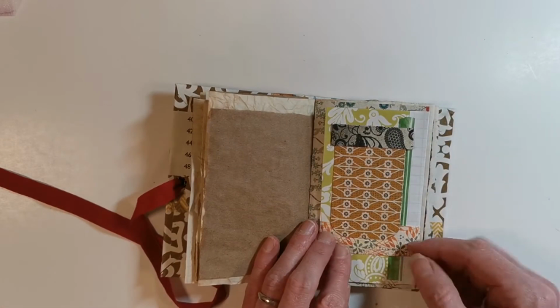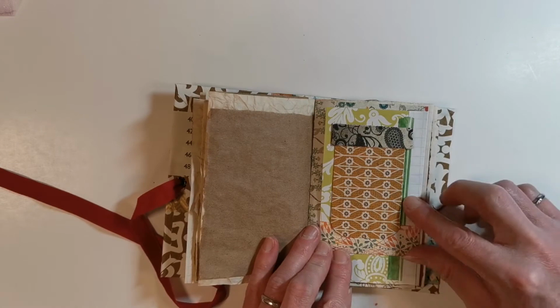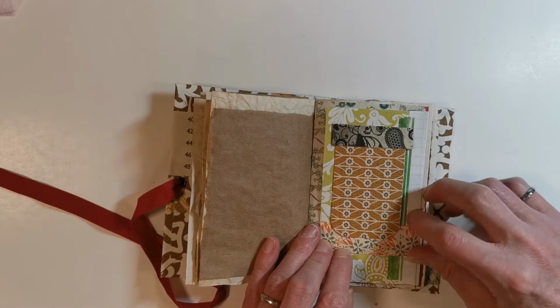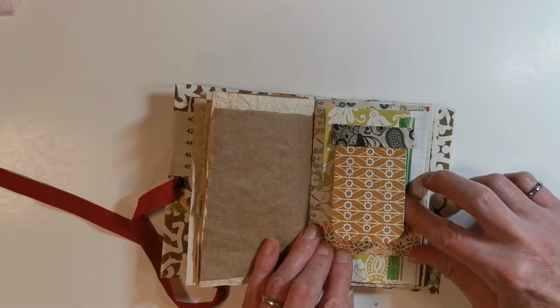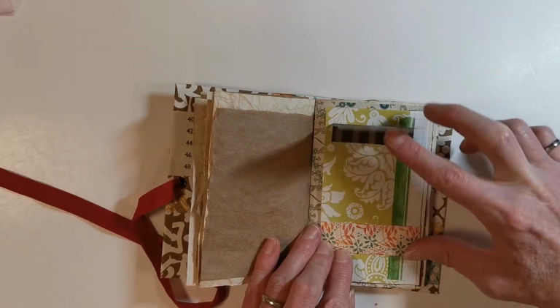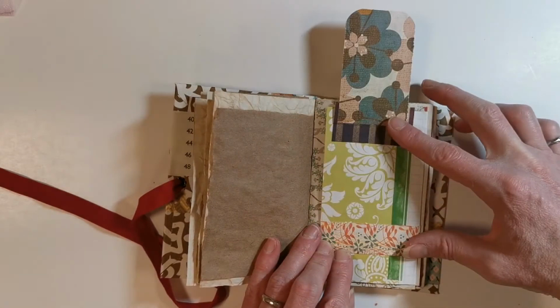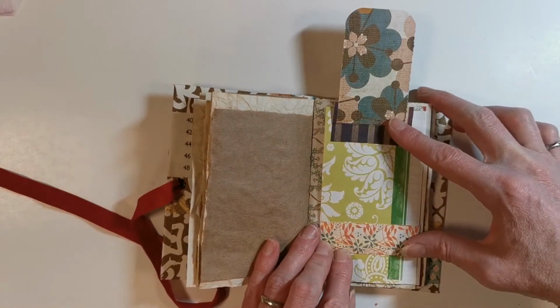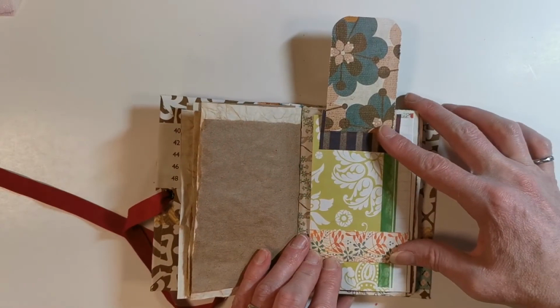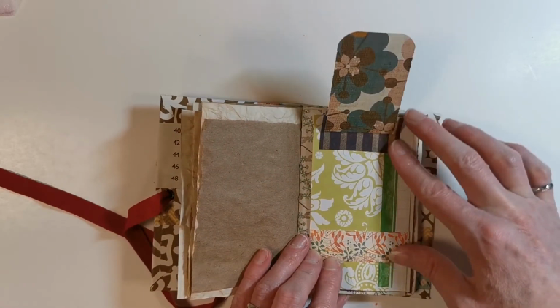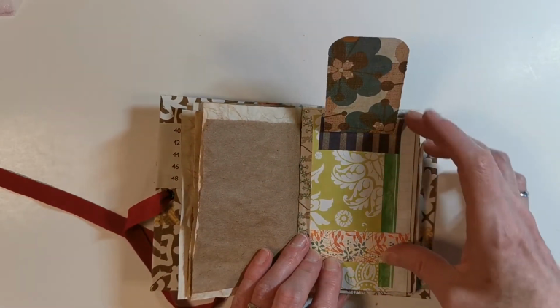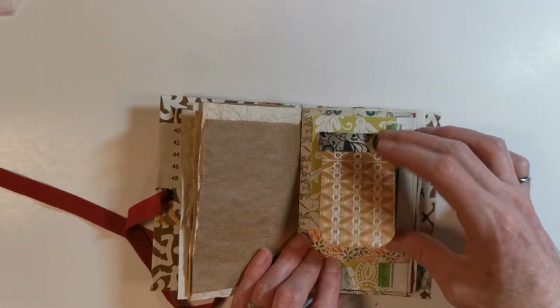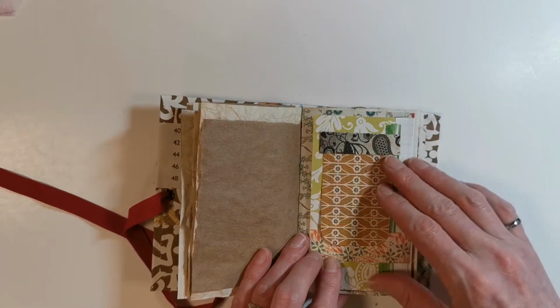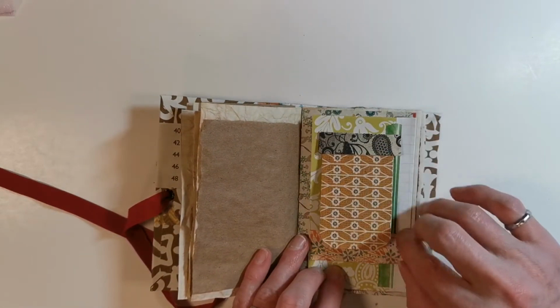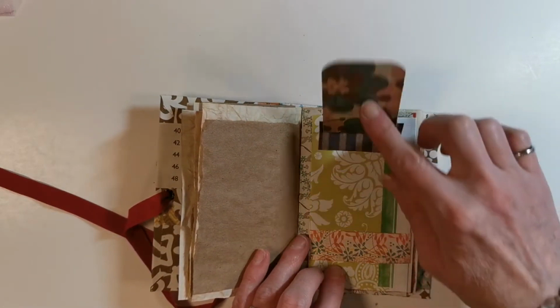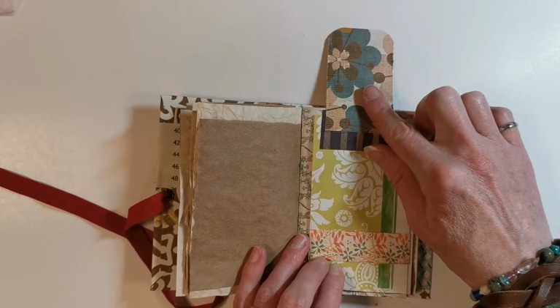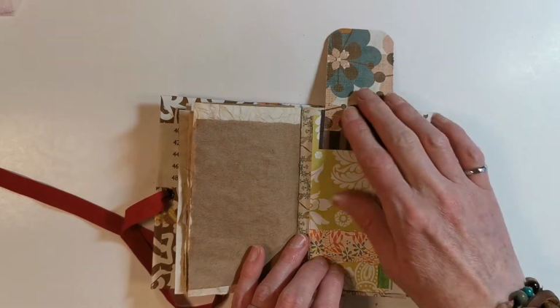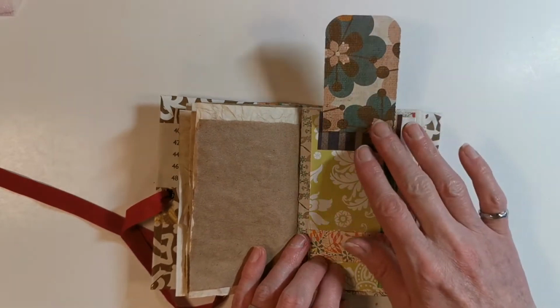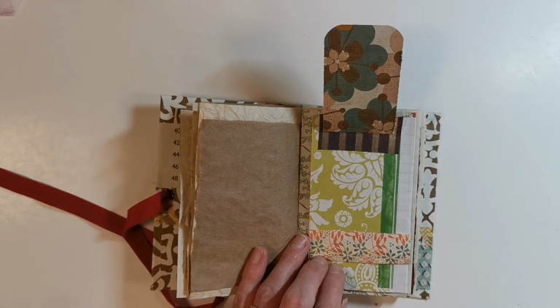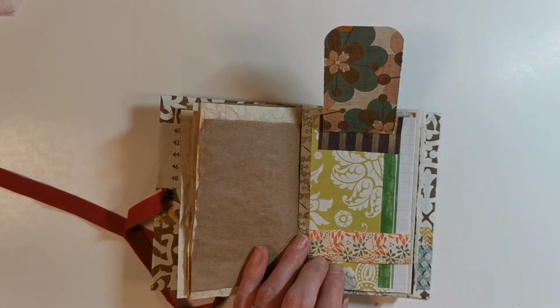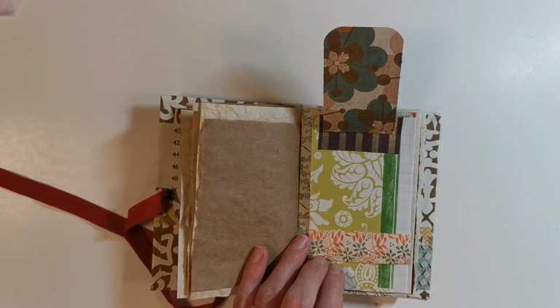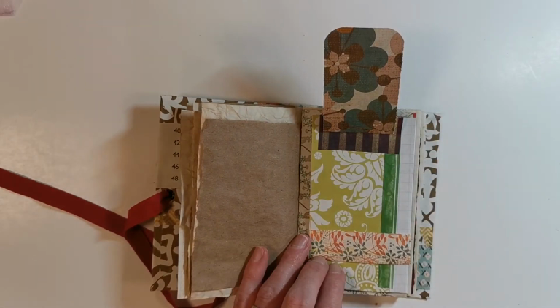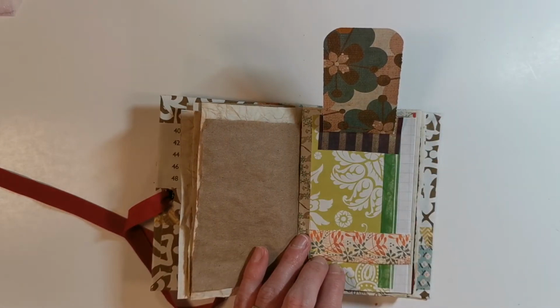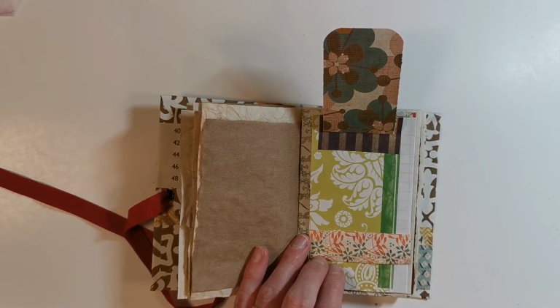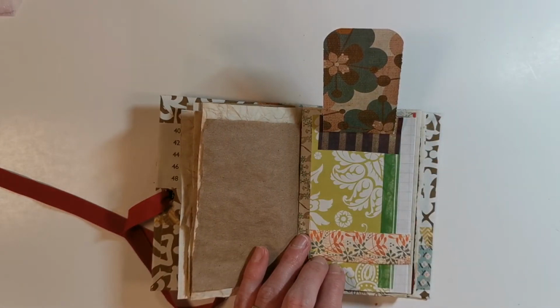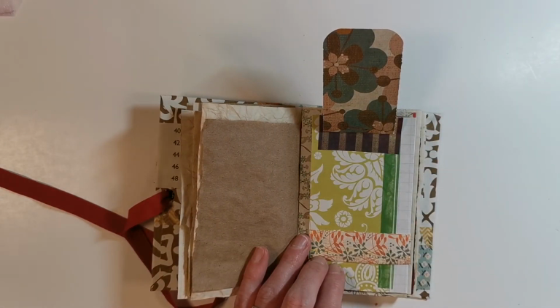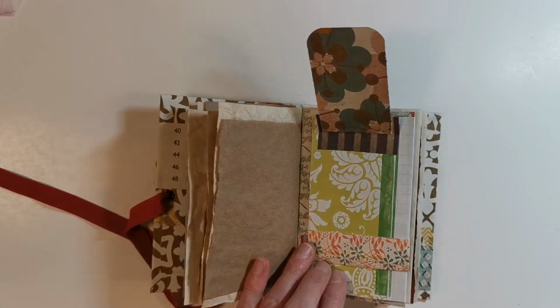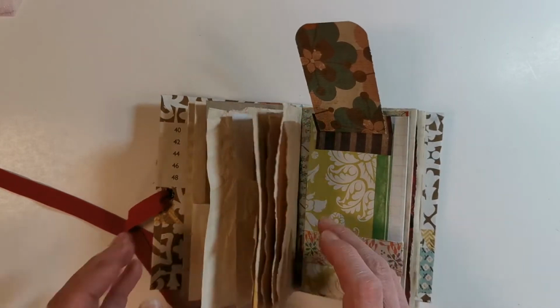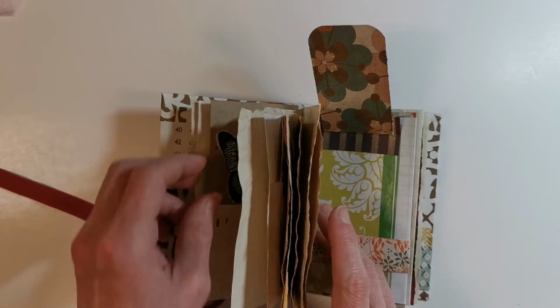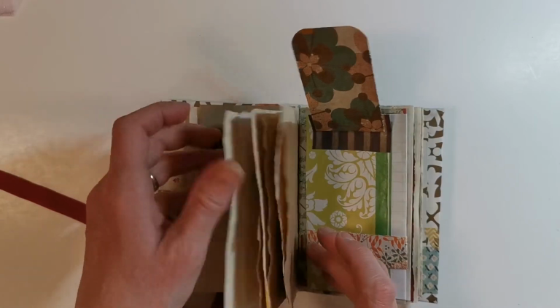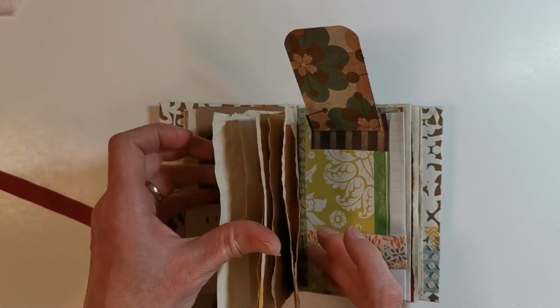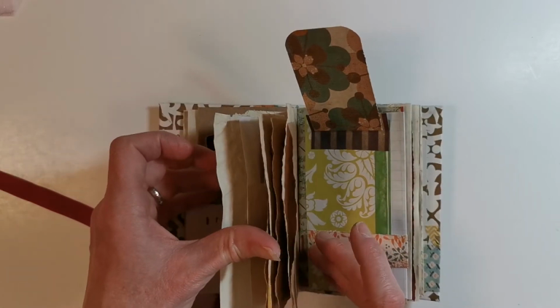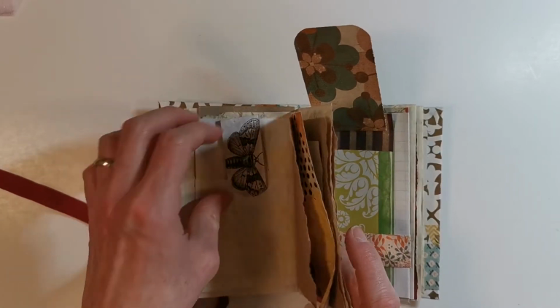Another flip — so that's a flip up. You could do some journaling on that, or put a little picture on the other side. This band that I have at the bottom of the page will hold another little tuck point.